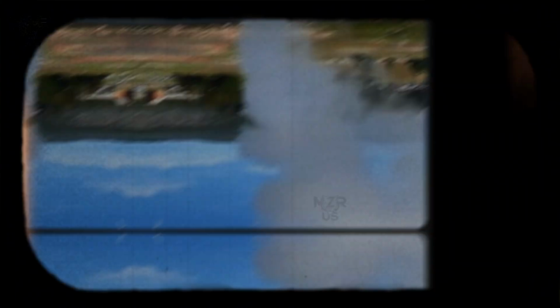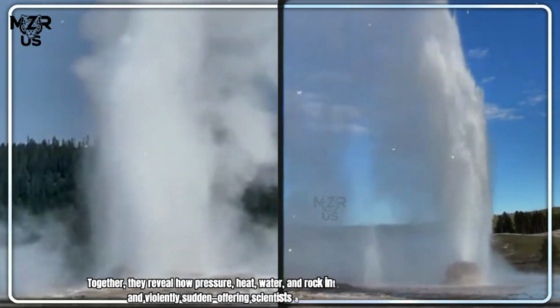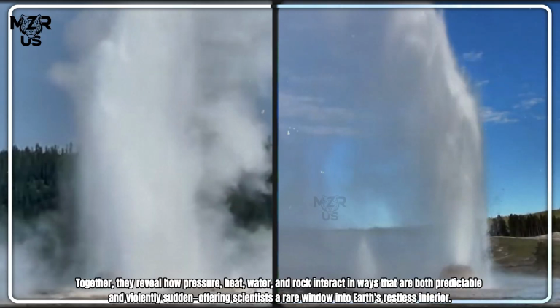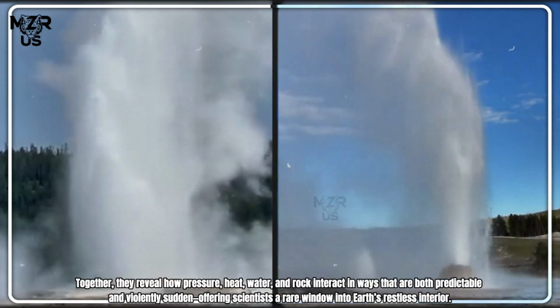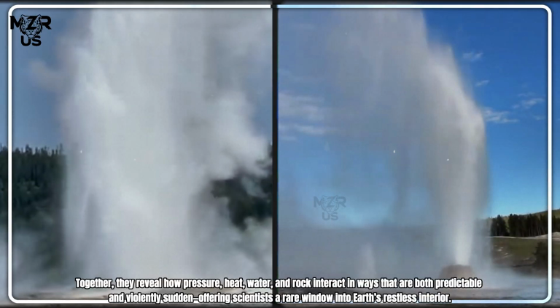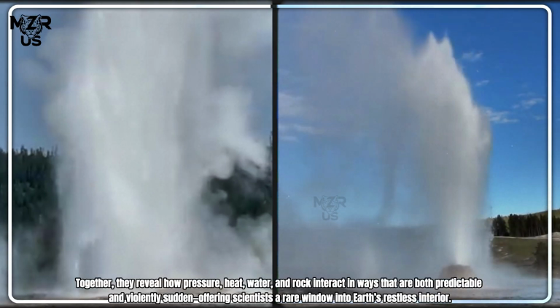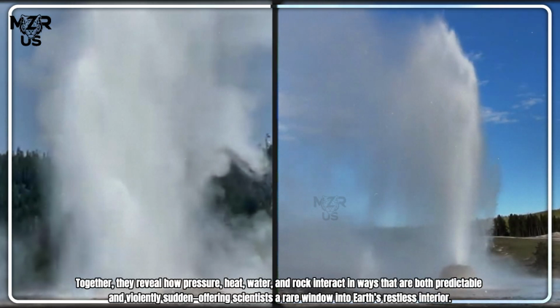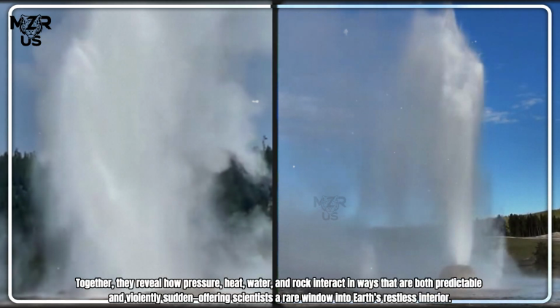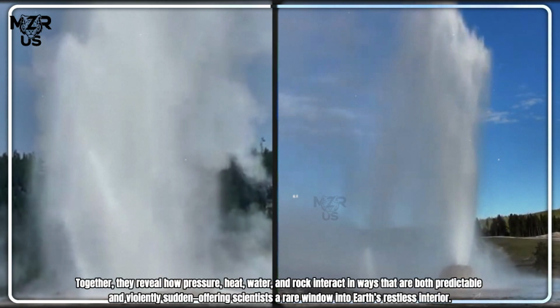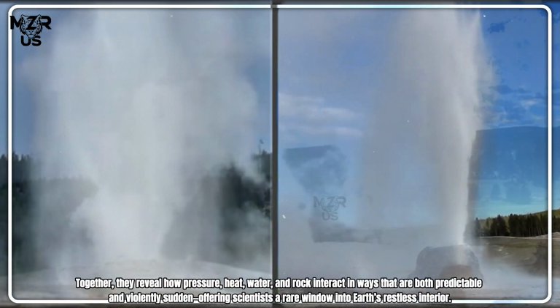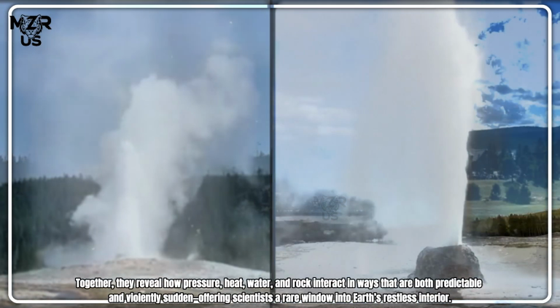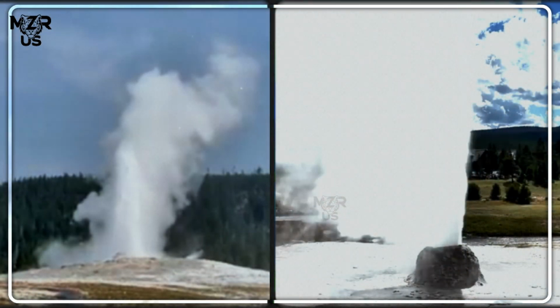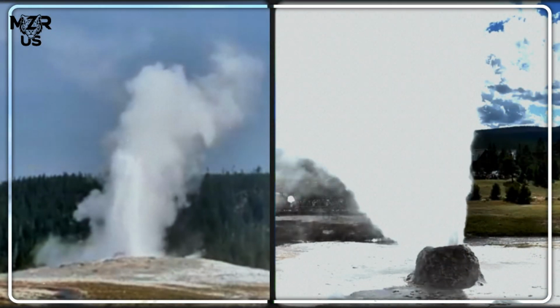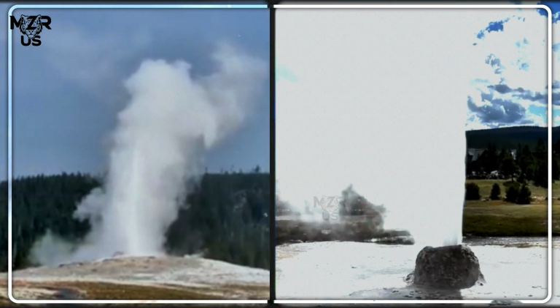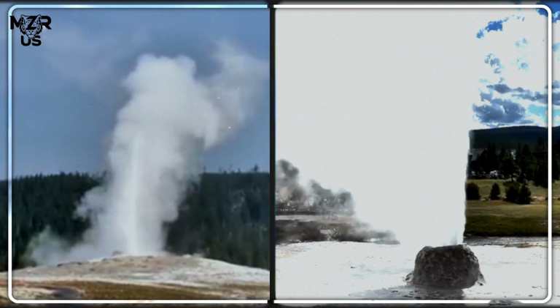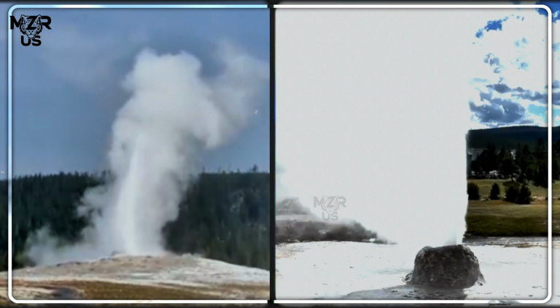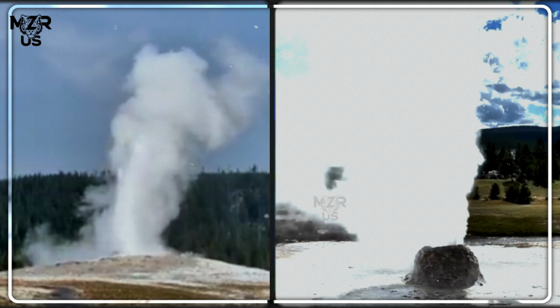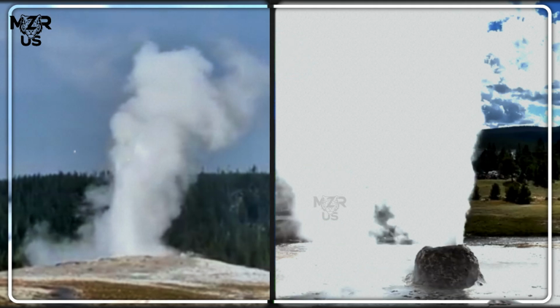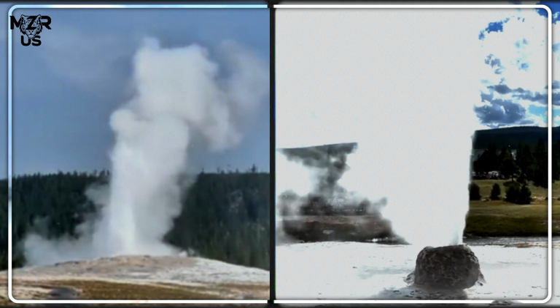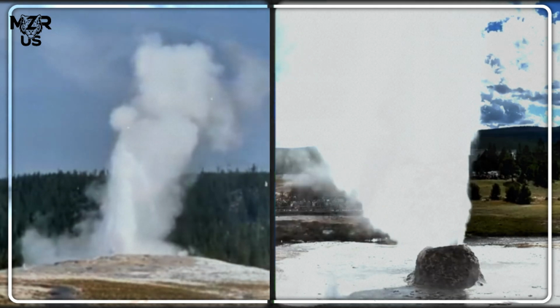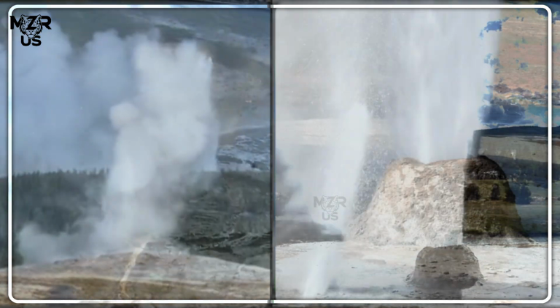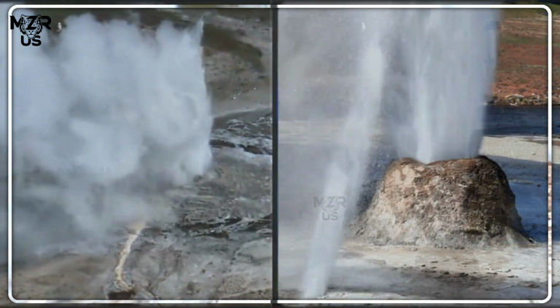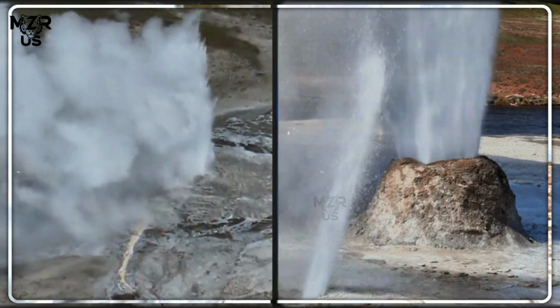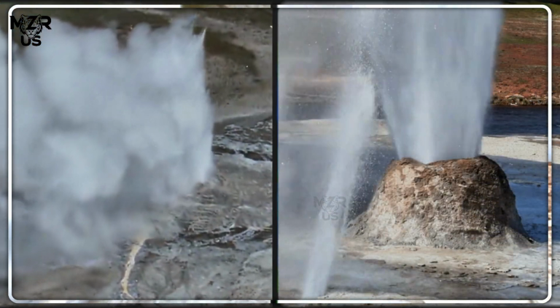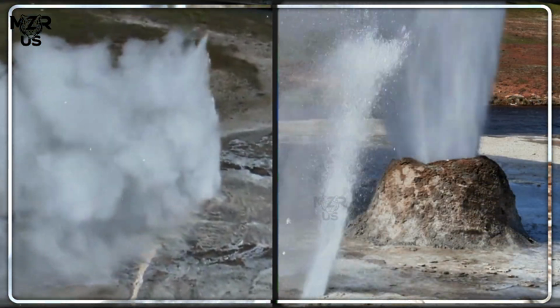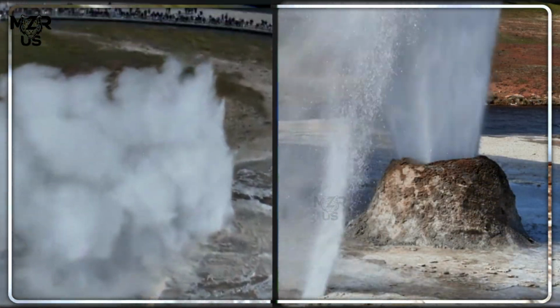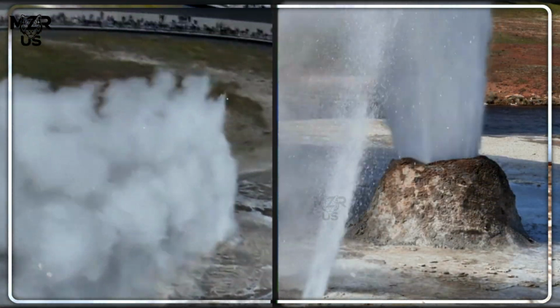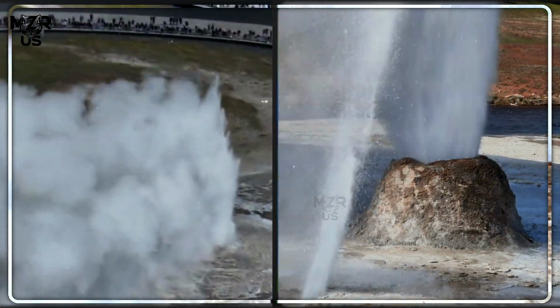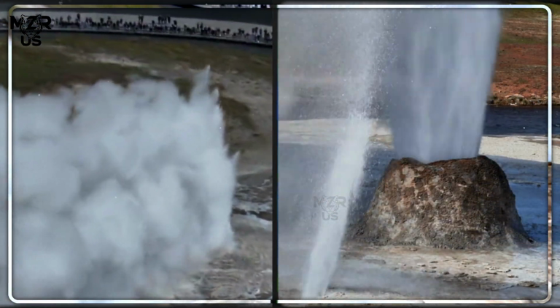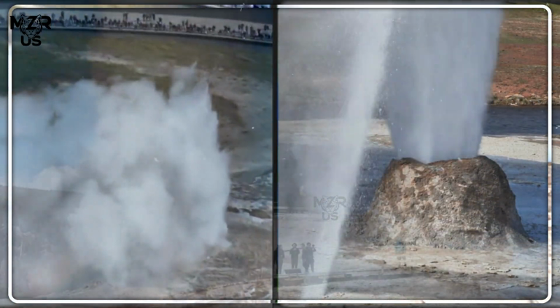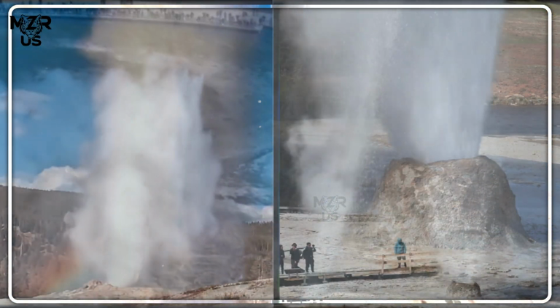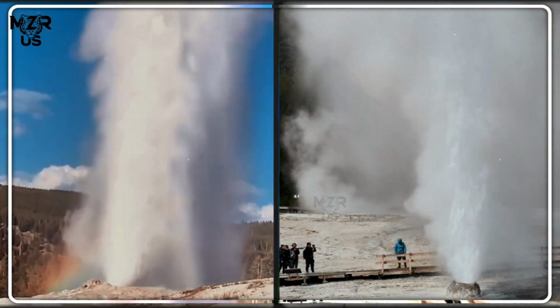Together, they reveal how pressure, heat, water, and rock interact in ways that are both predictable and violently sudden — offering scientists a rare window into Earth's restless interior.